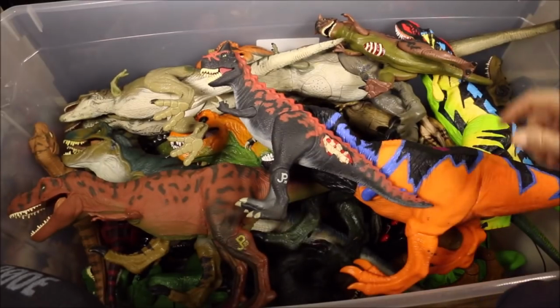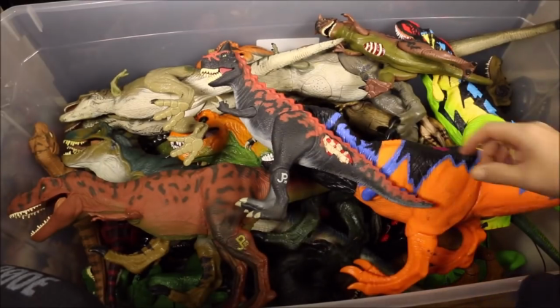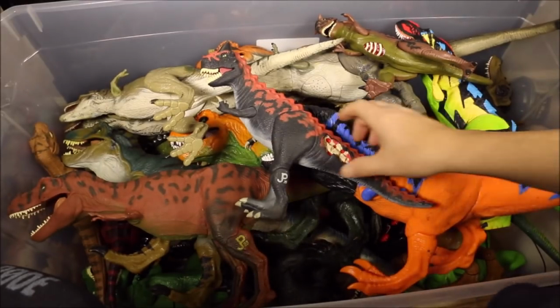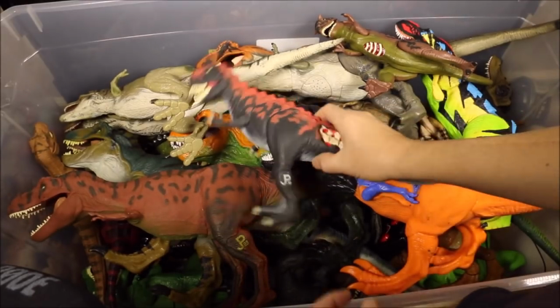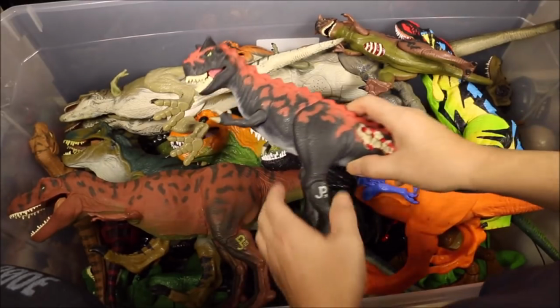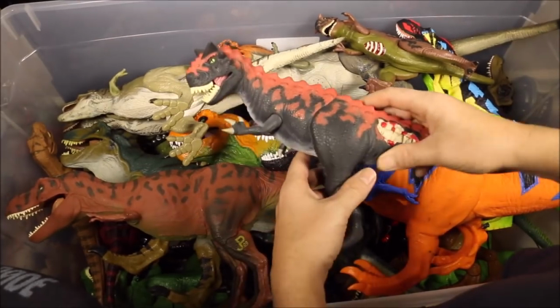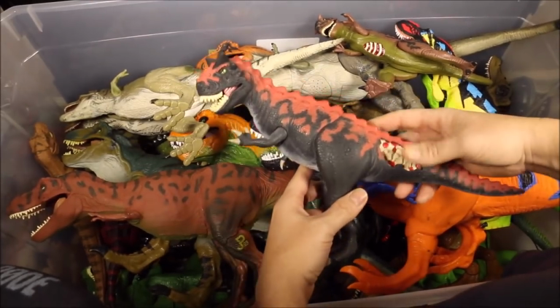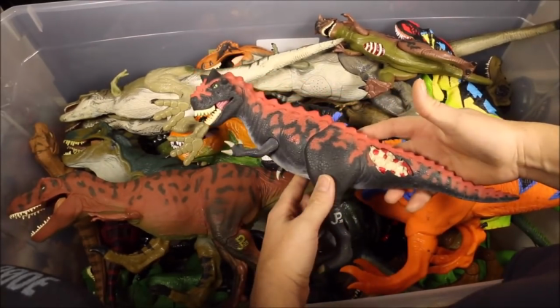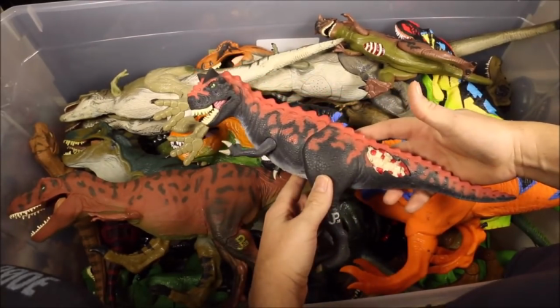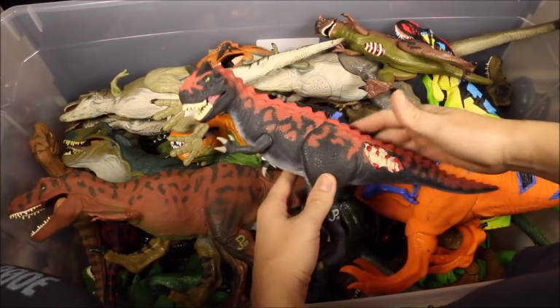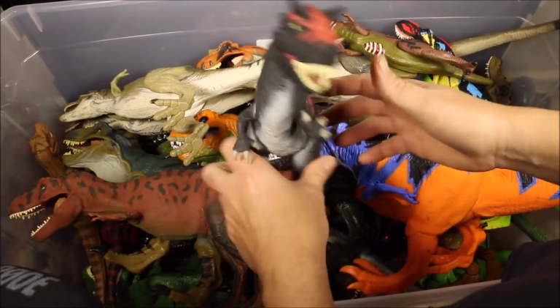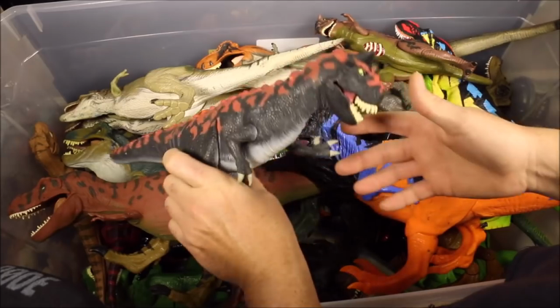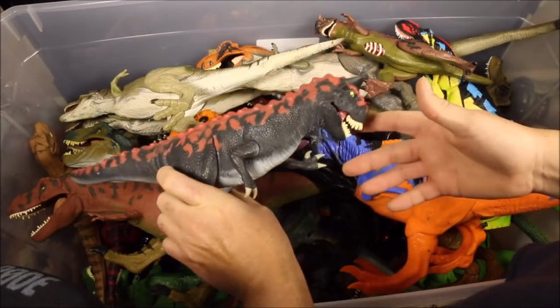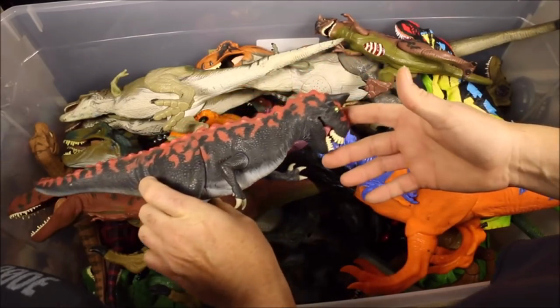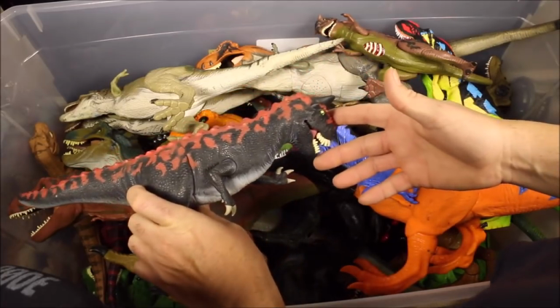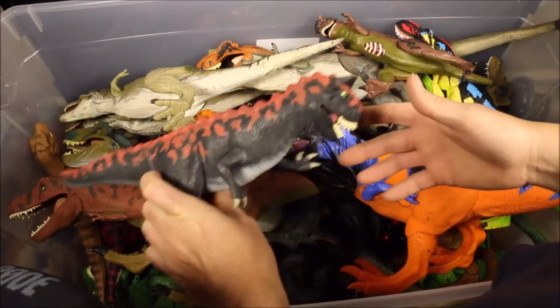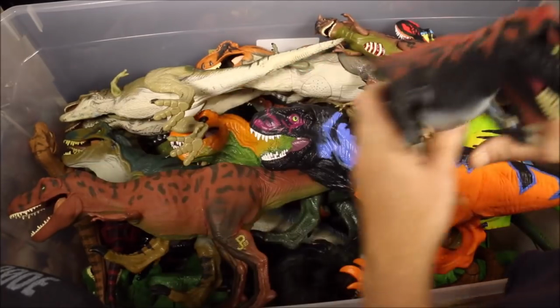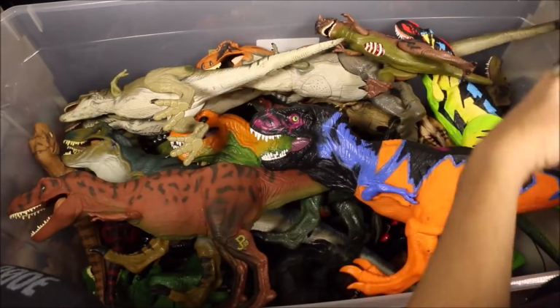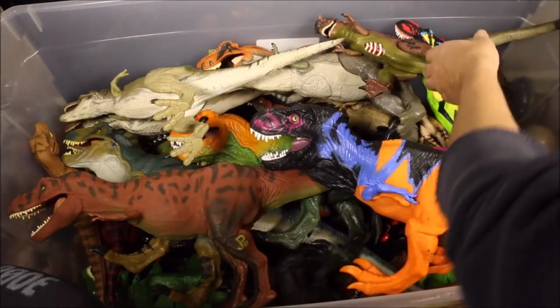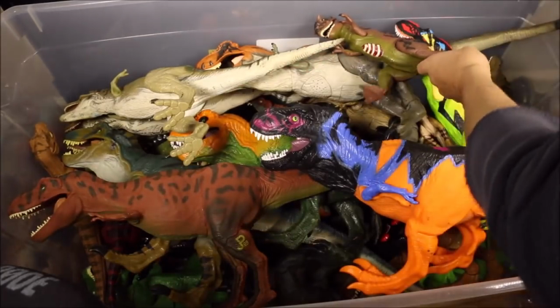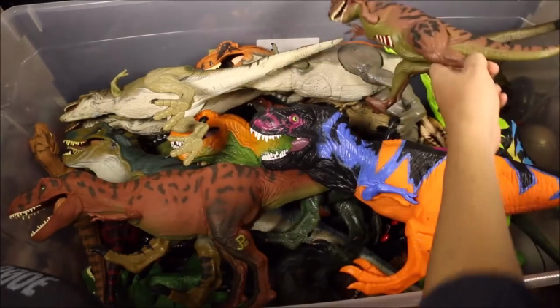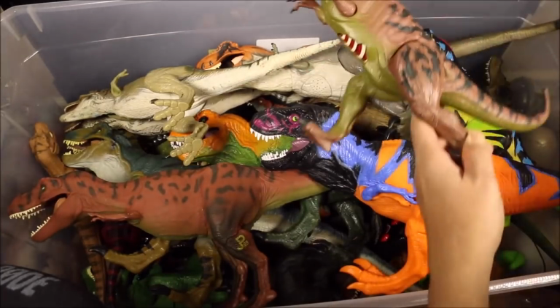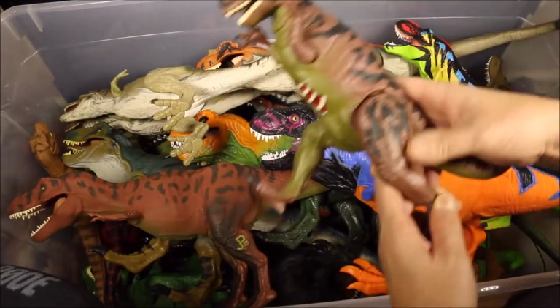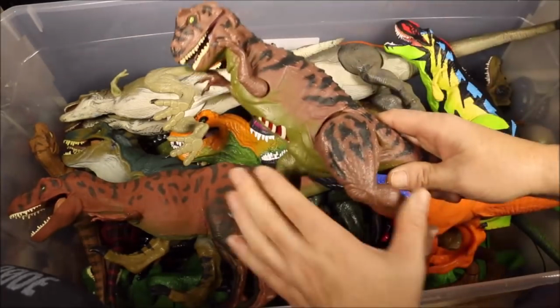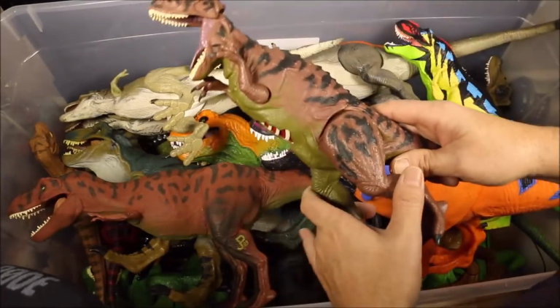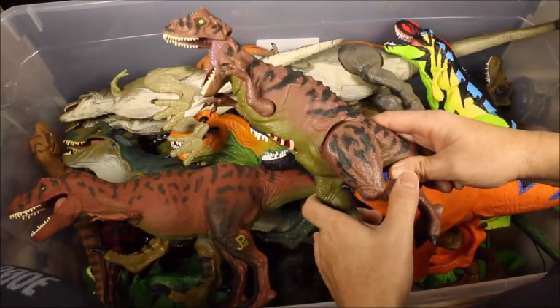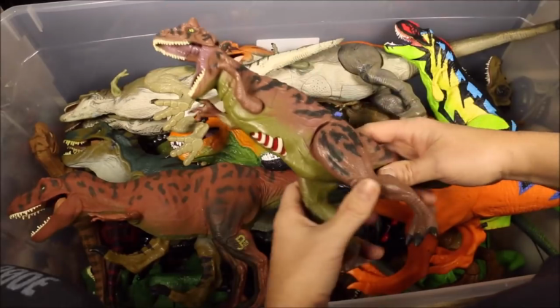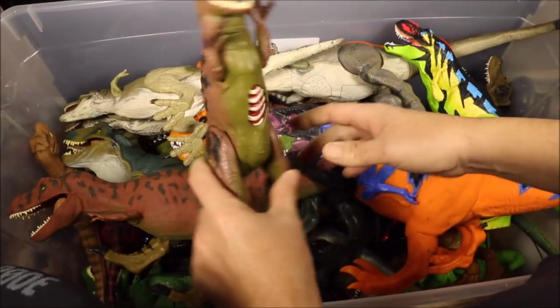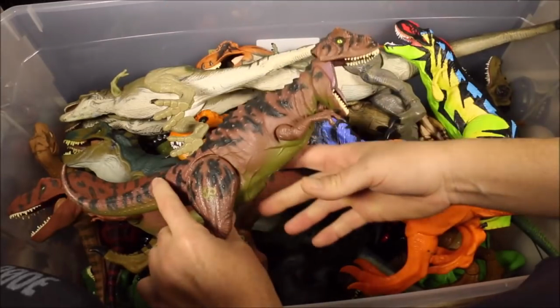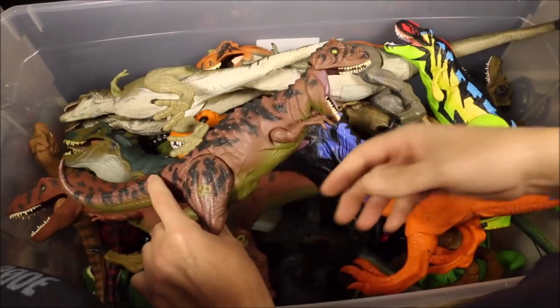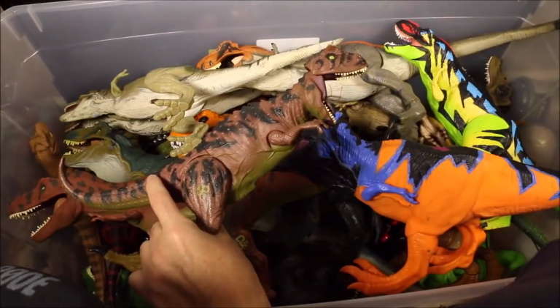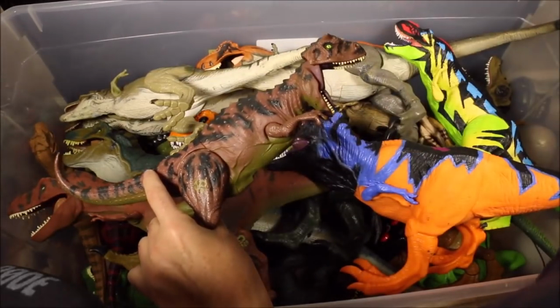Now we're going to move on to the Carnotaurus. Here we have the Demon Carnotaurus and the Bone Crusher Carnotaurus.